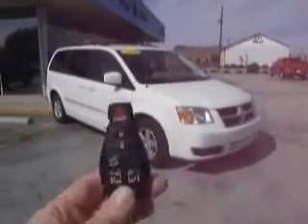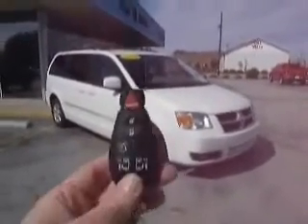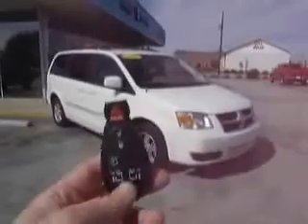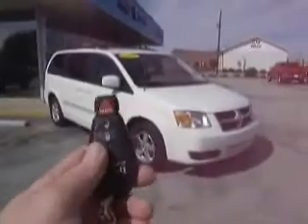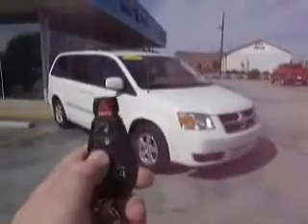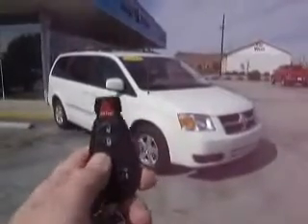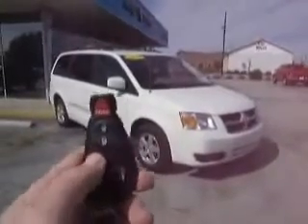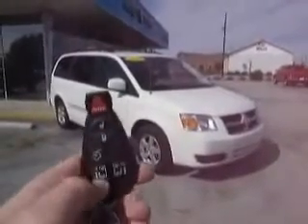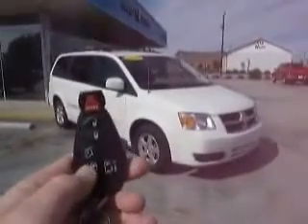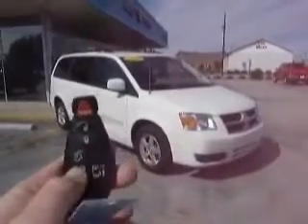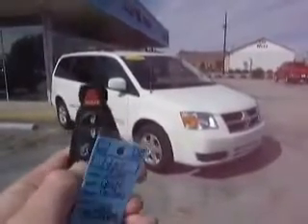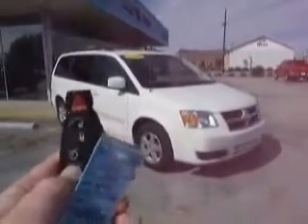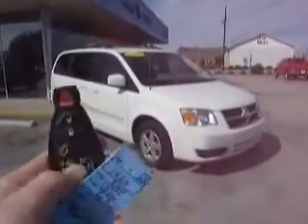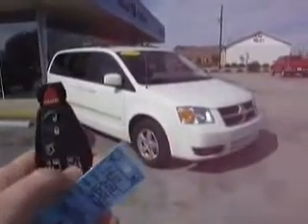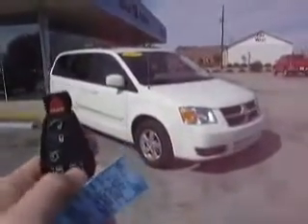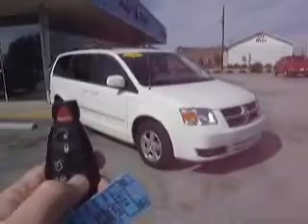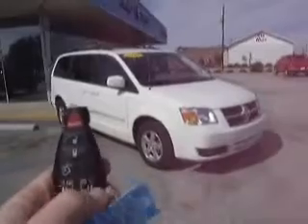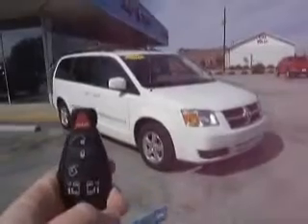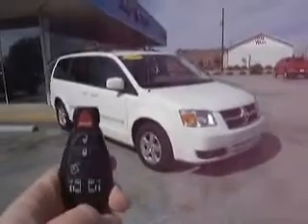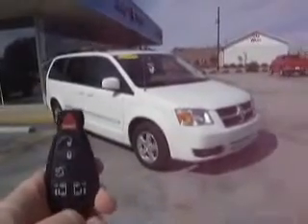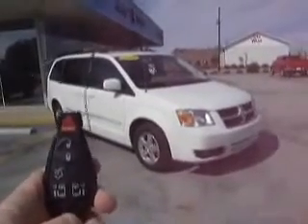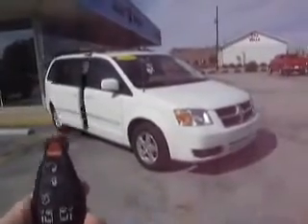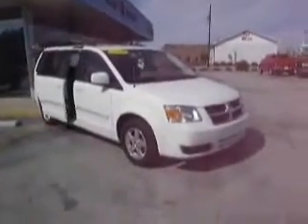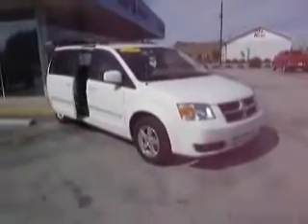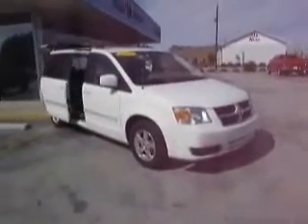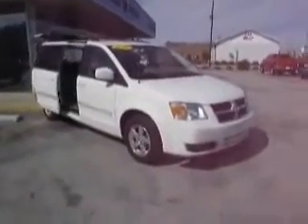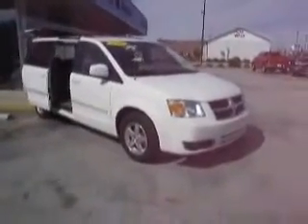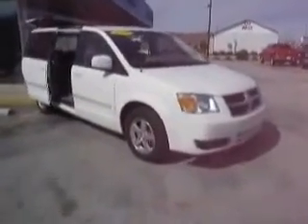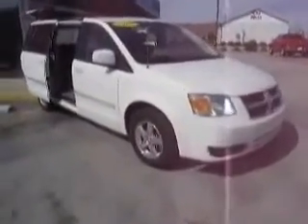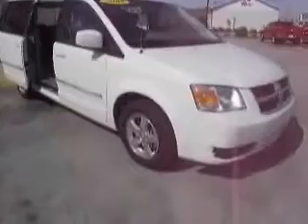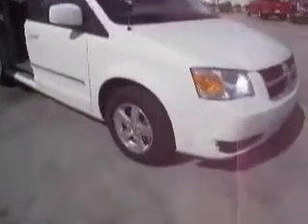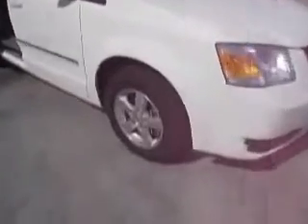This van has this slick key right here that does it all. We can open the liftgate, we can open the side doors — we can do just about everything with this key. 25,000 miles on this 2009 model.